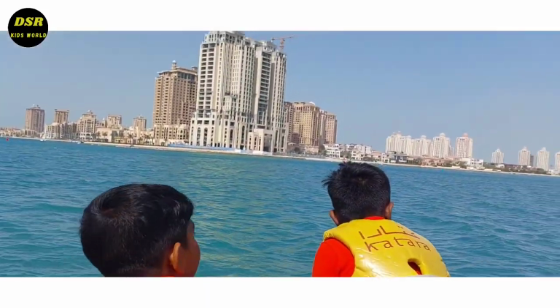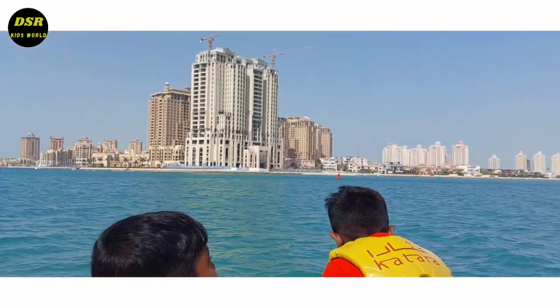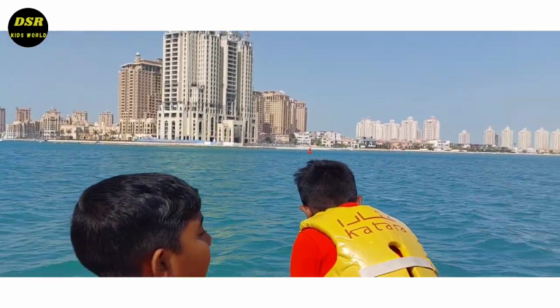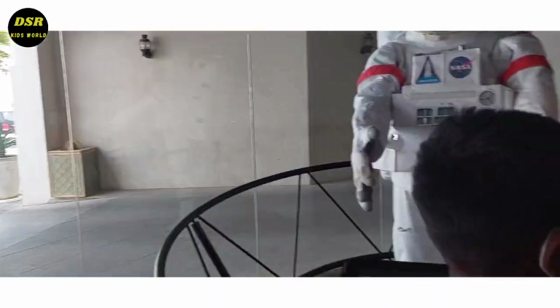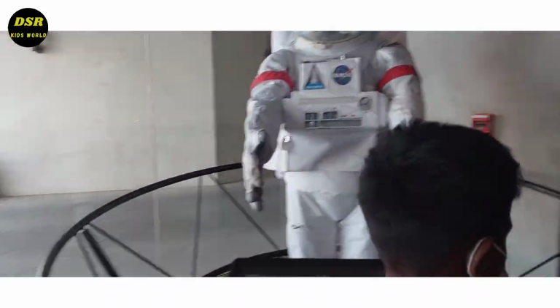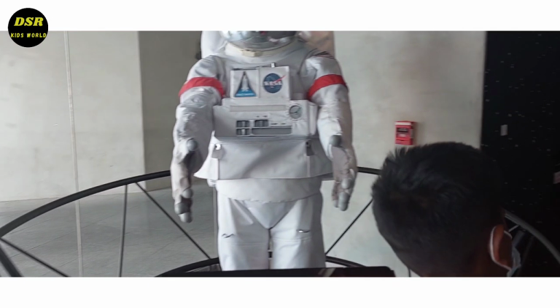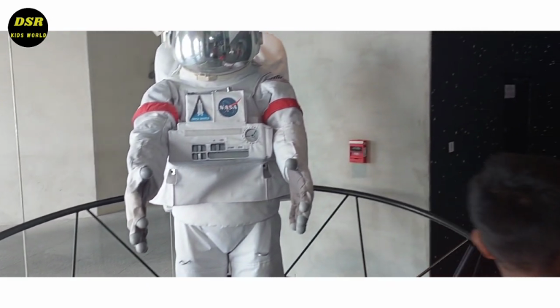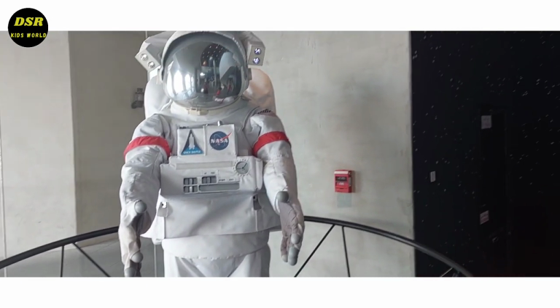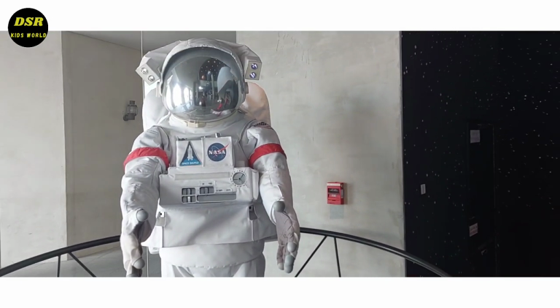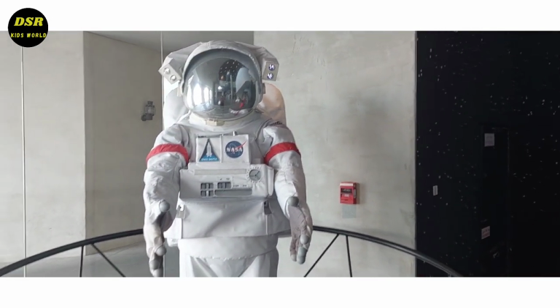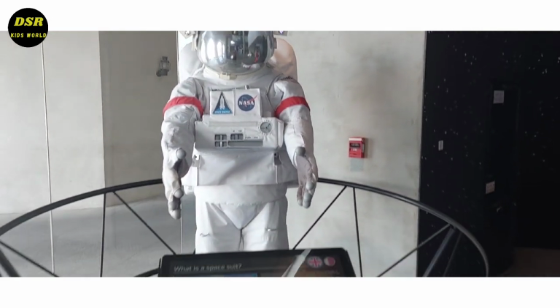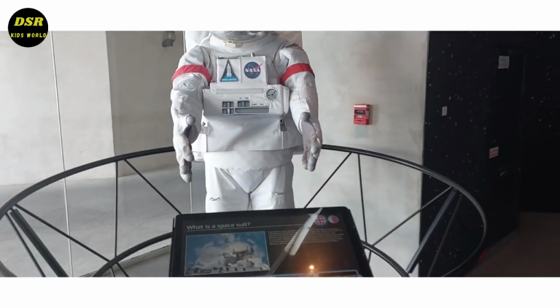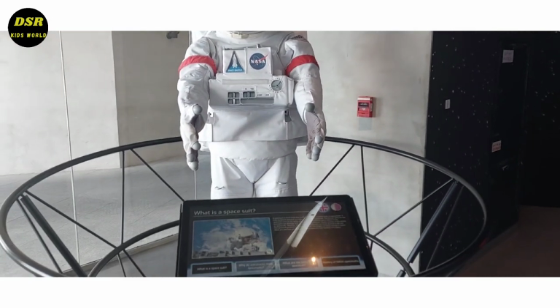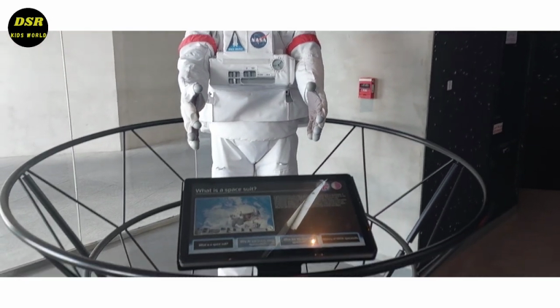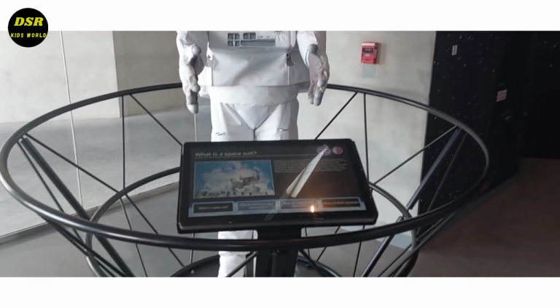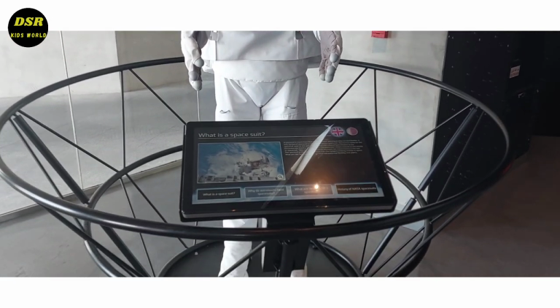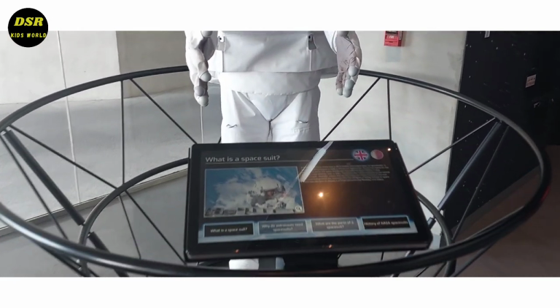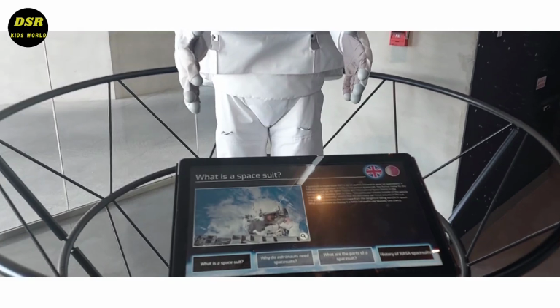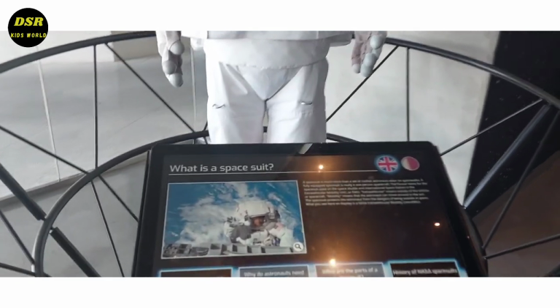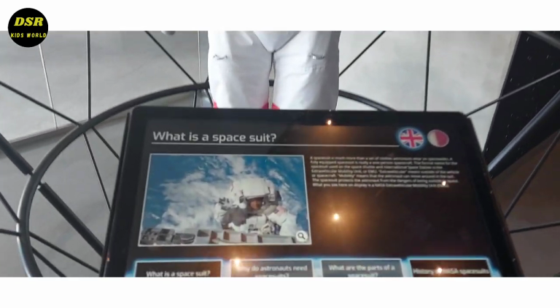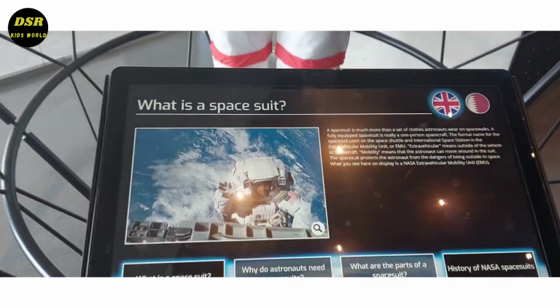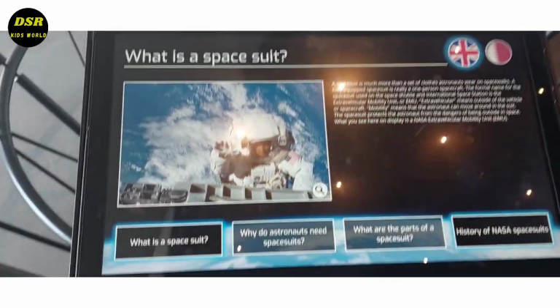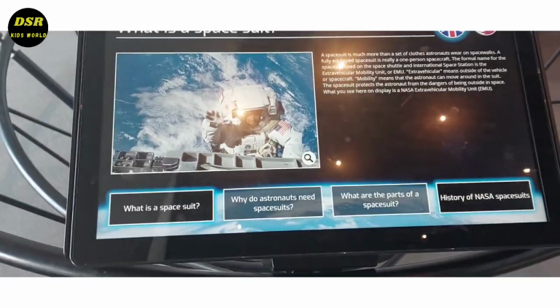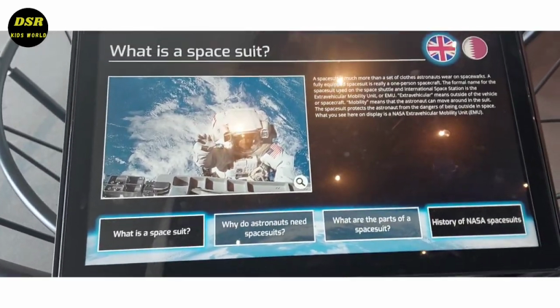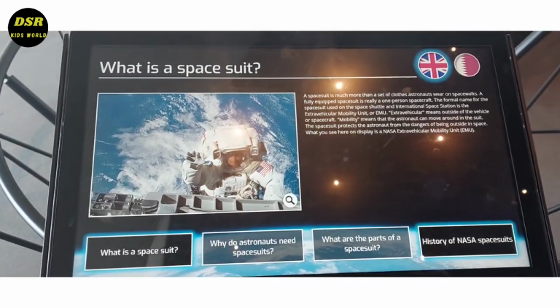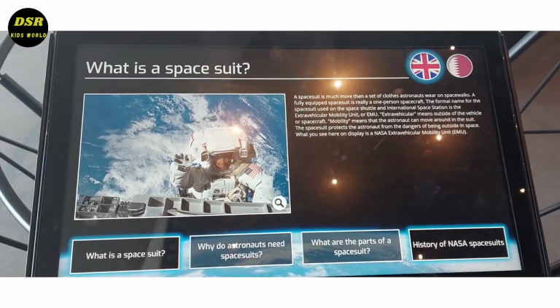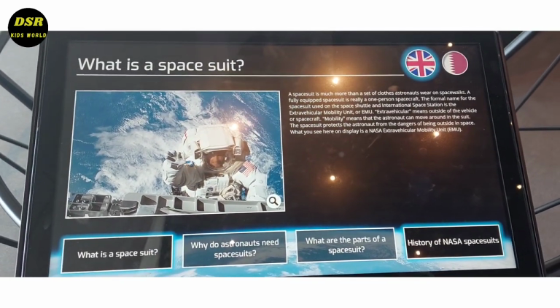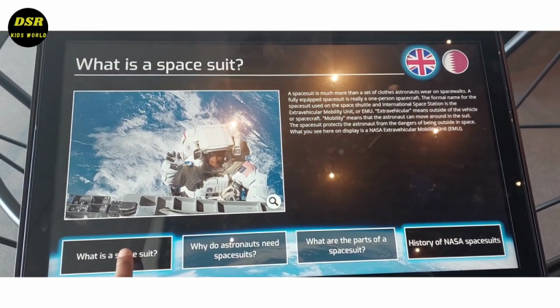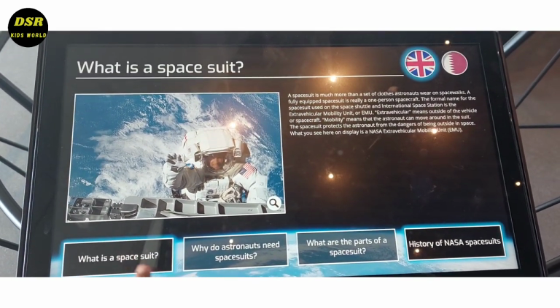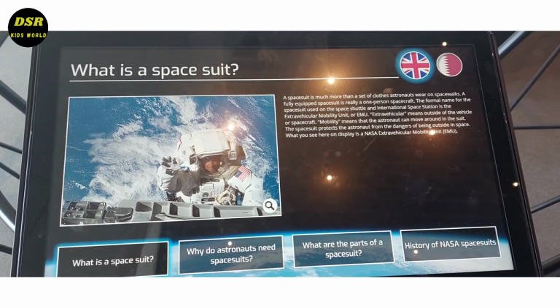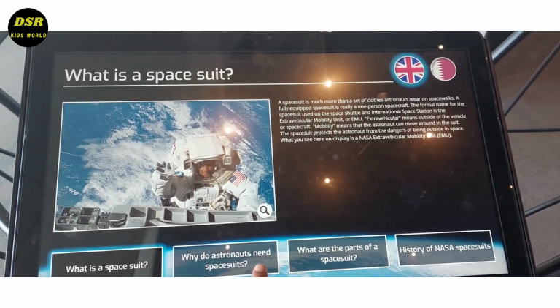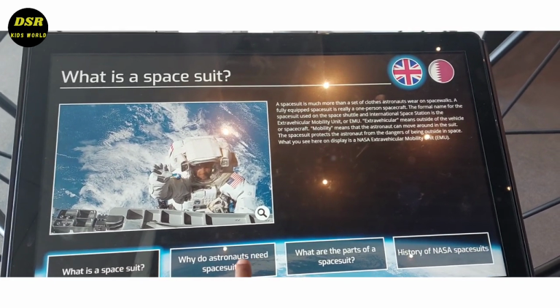Then we went to the planetarium. The planetarium is free of cost. Many people don't know about this planetarium and it is worth going for a visit. So please come here and look at it all.